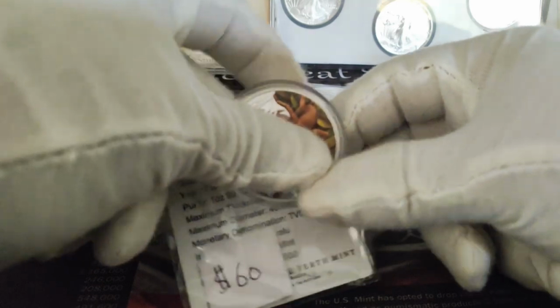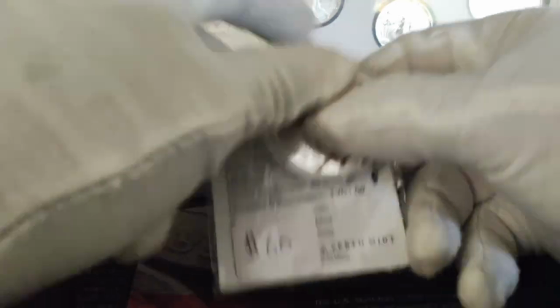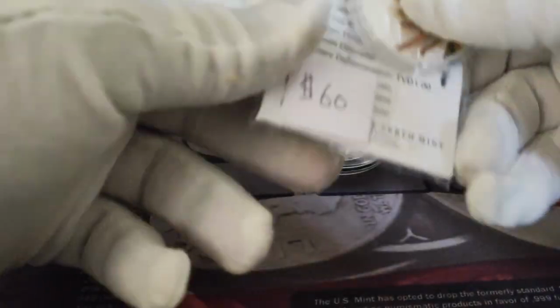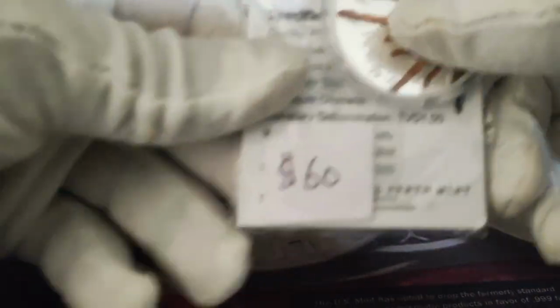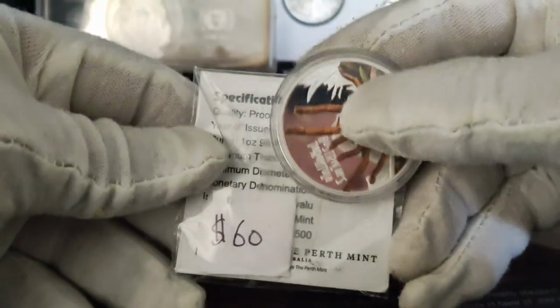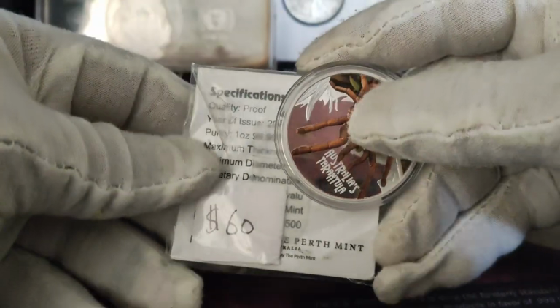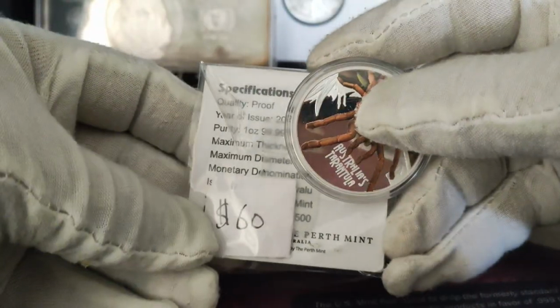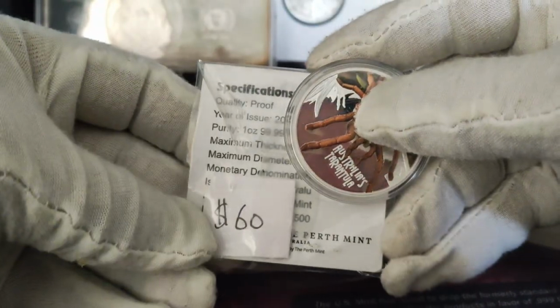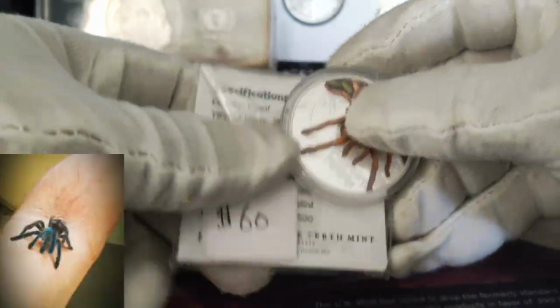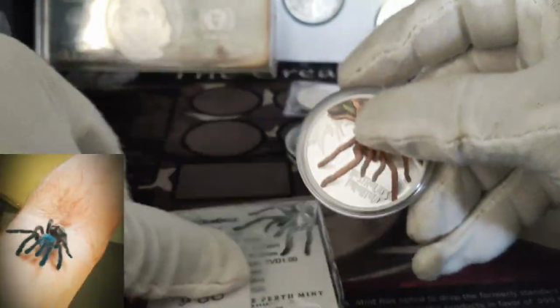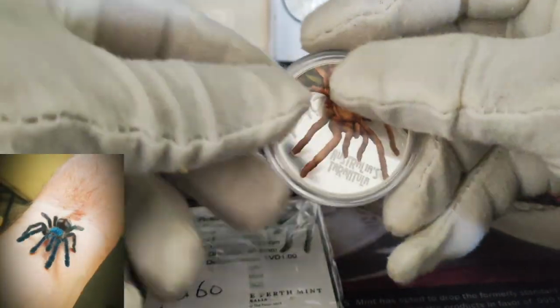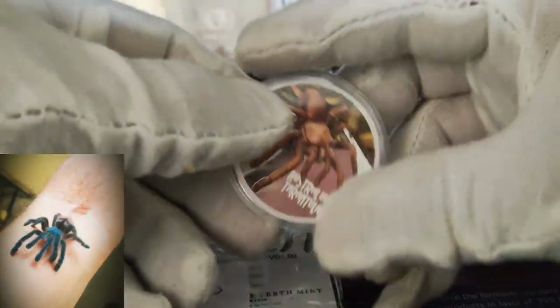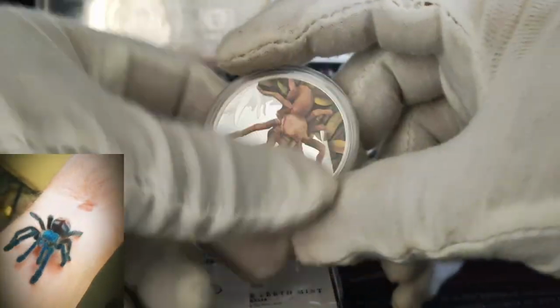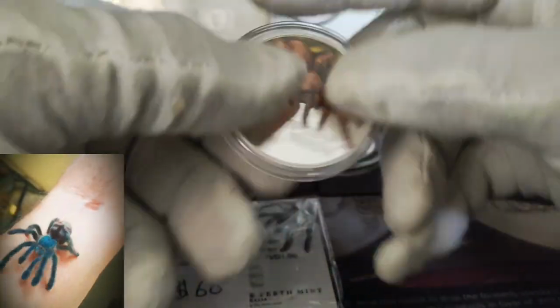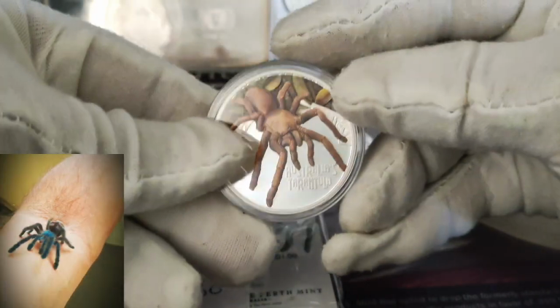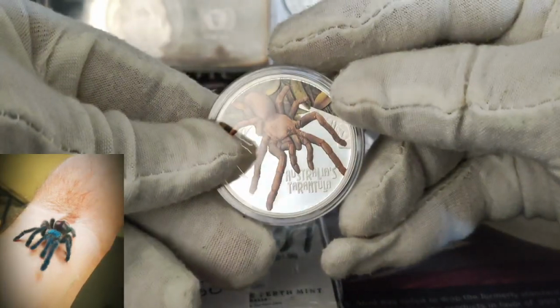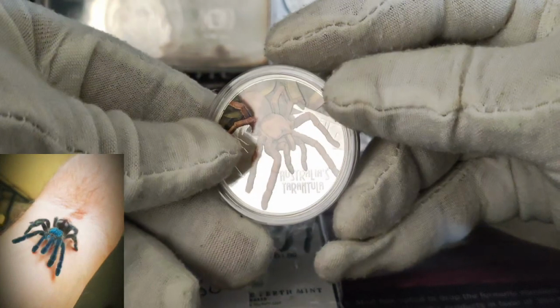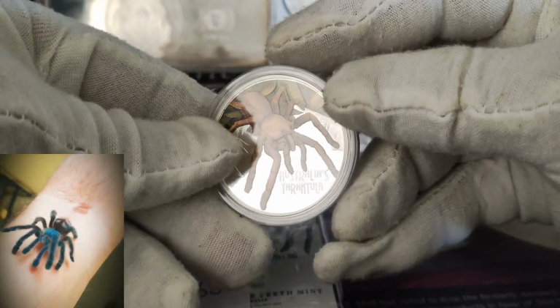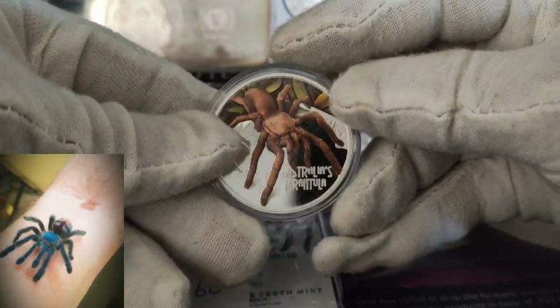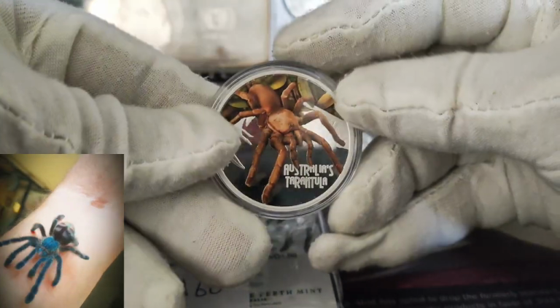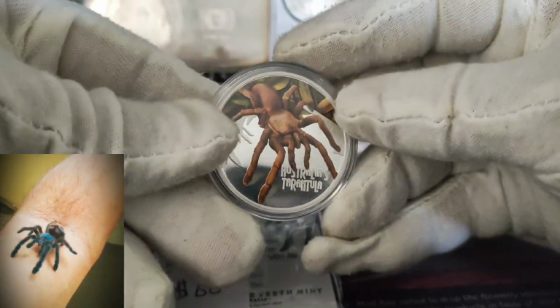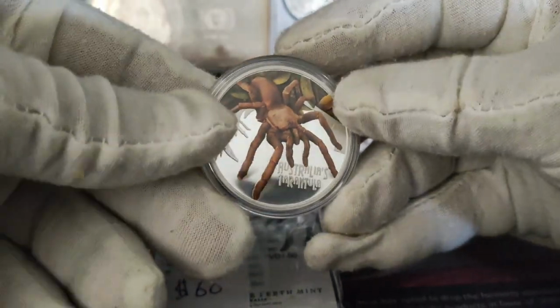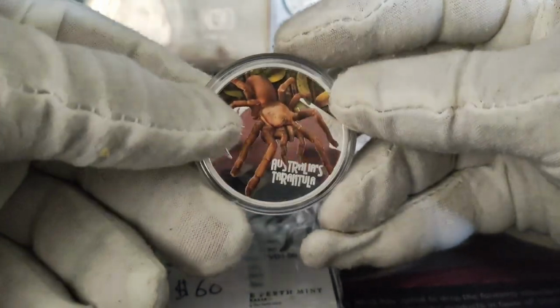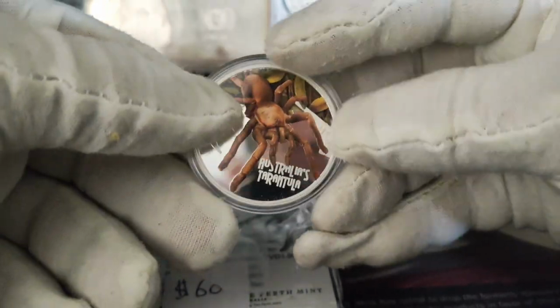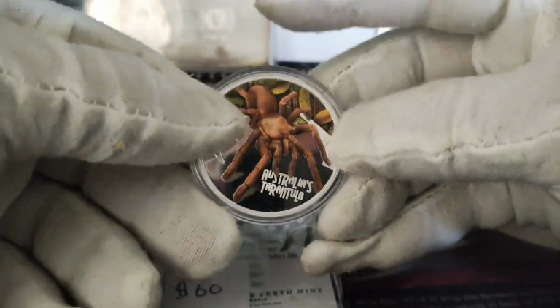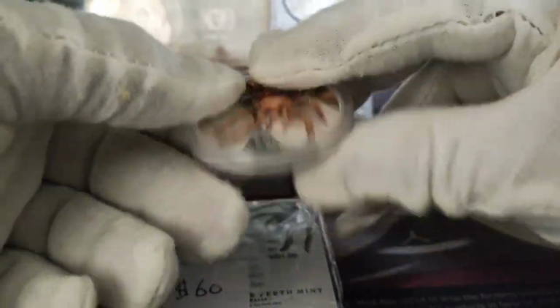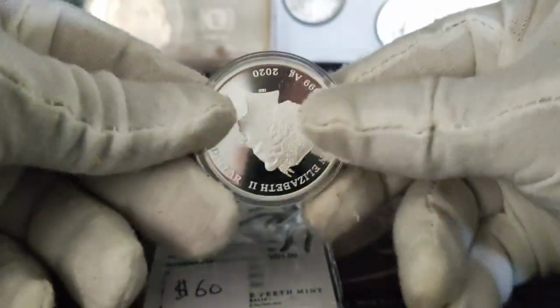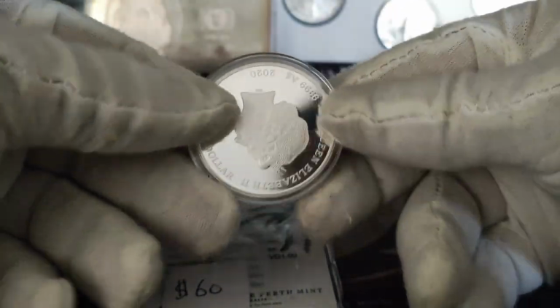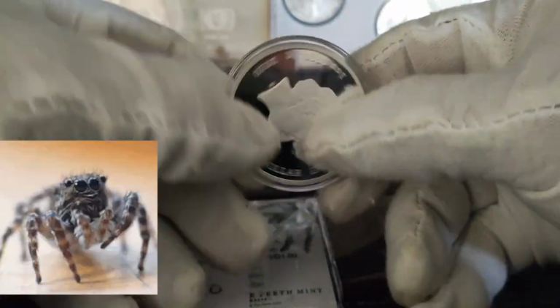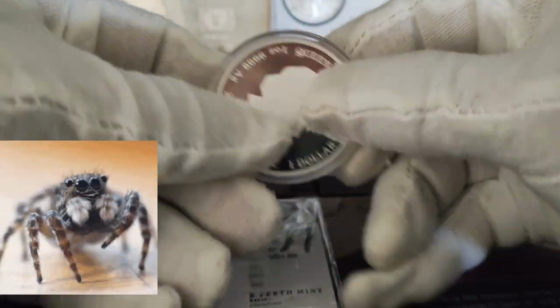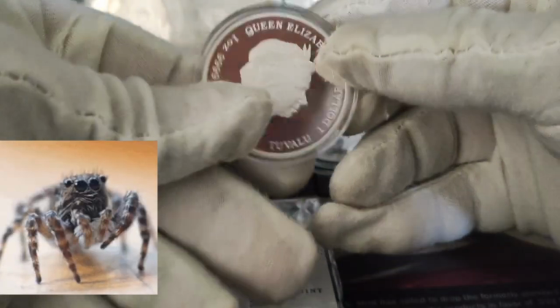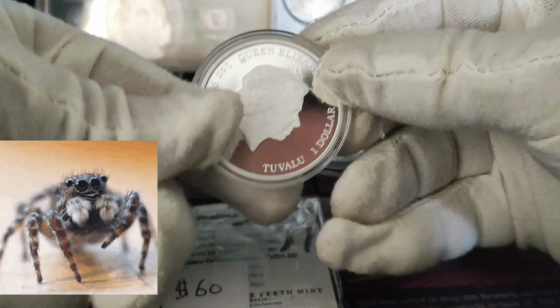Last but not least, I paid $60 for this — the Australian Tarantula. The Australian Tarantula. That is a beautiful coin.